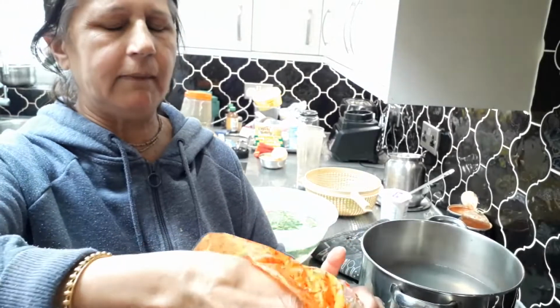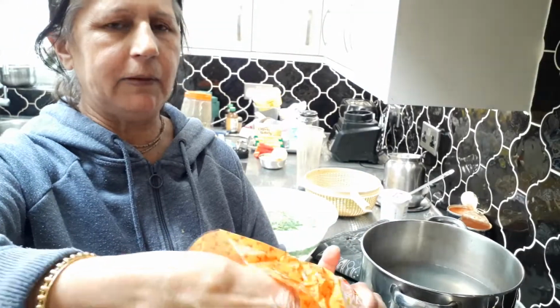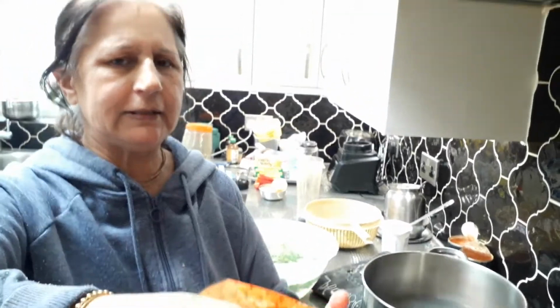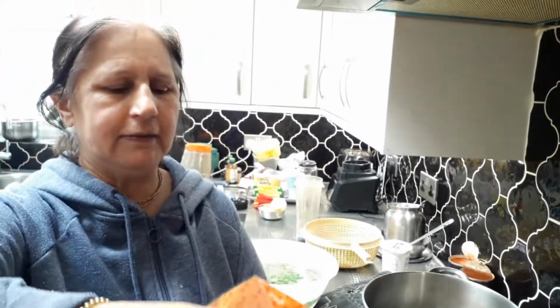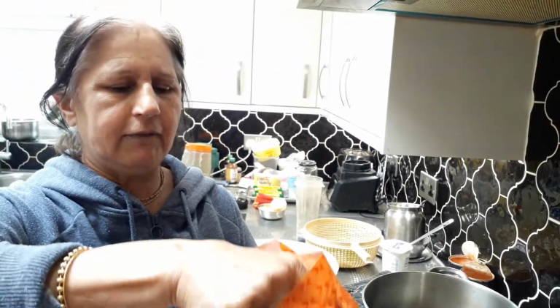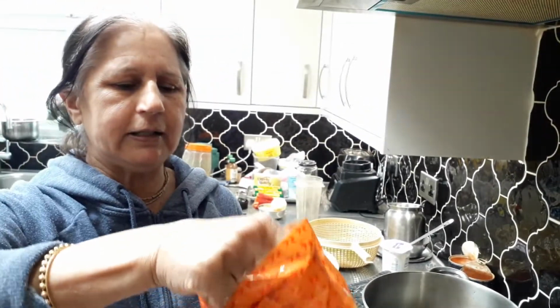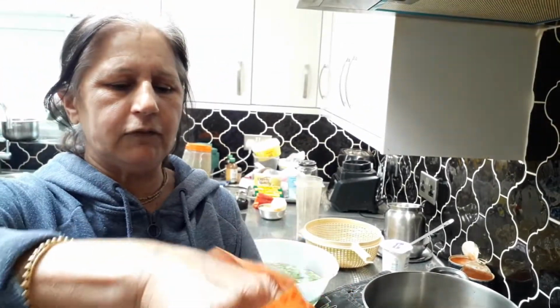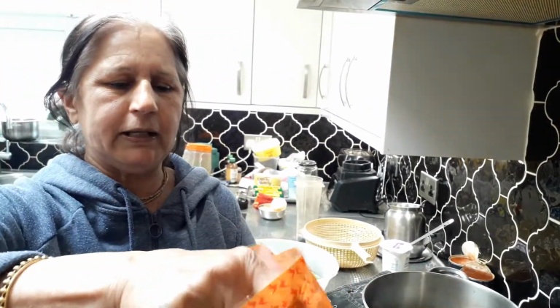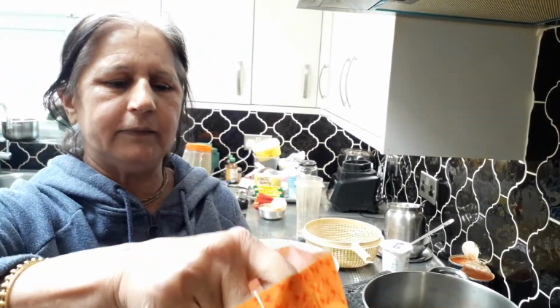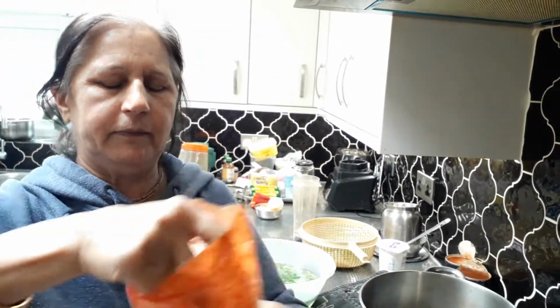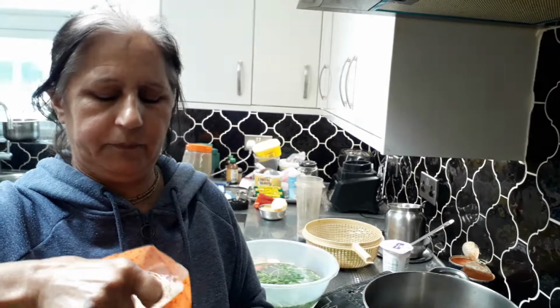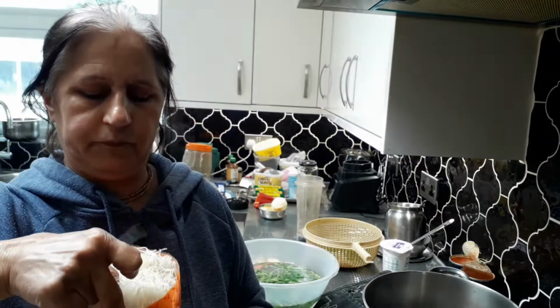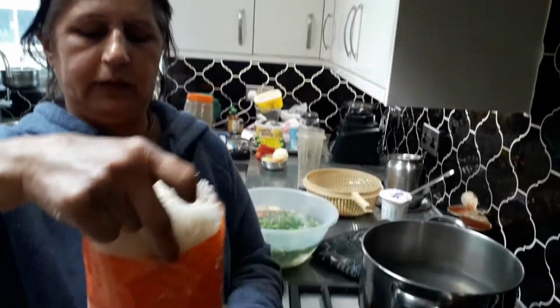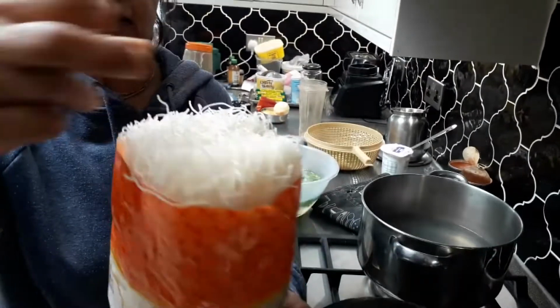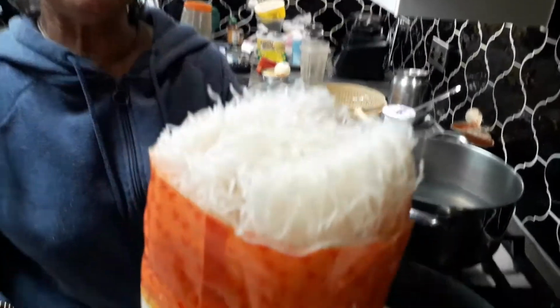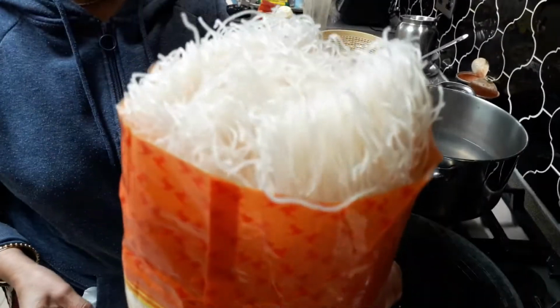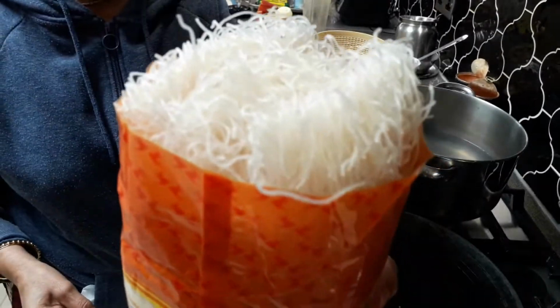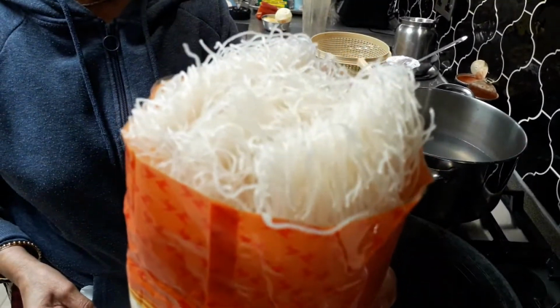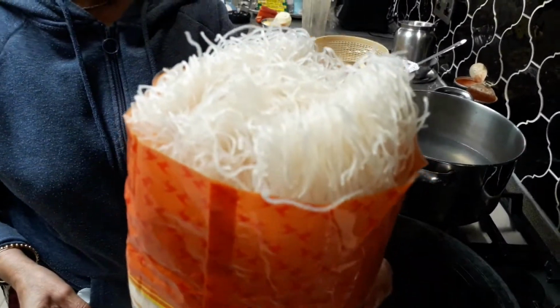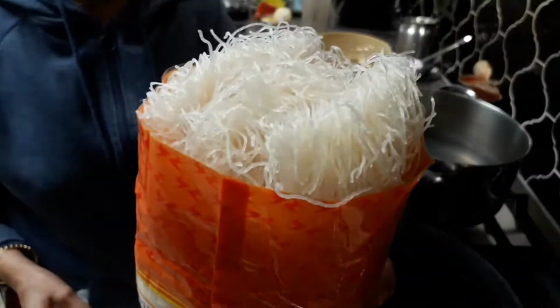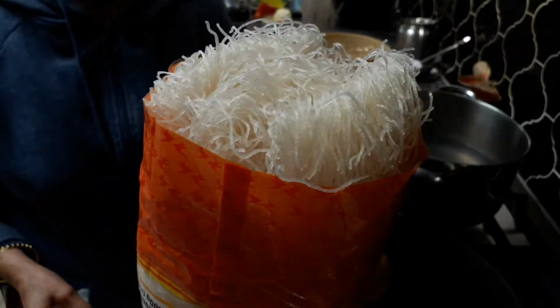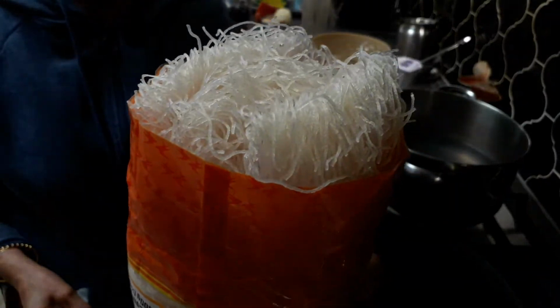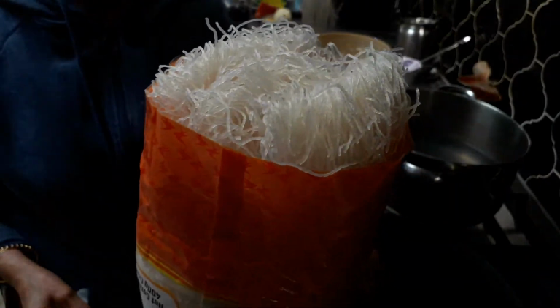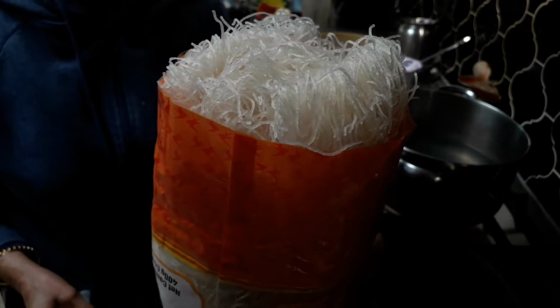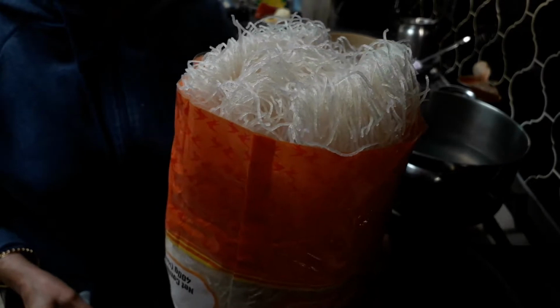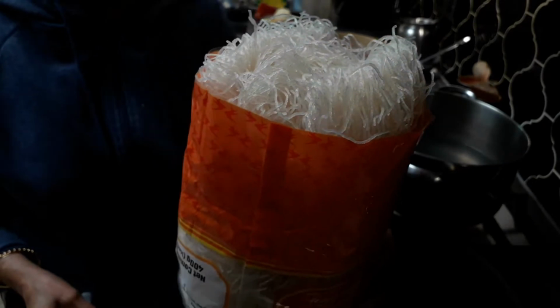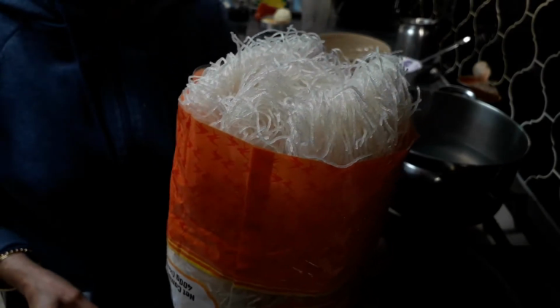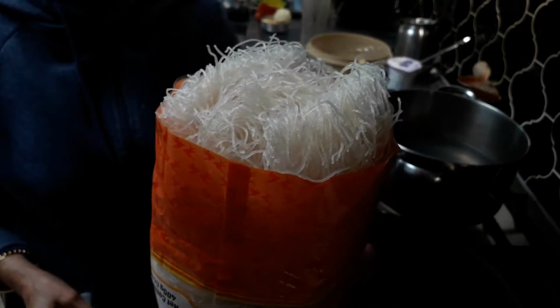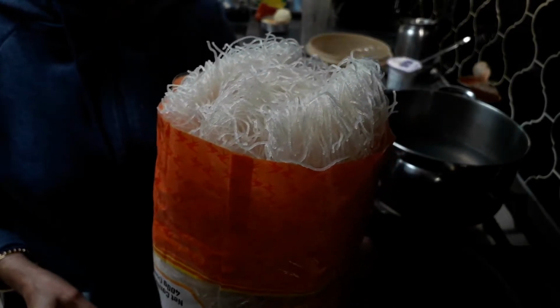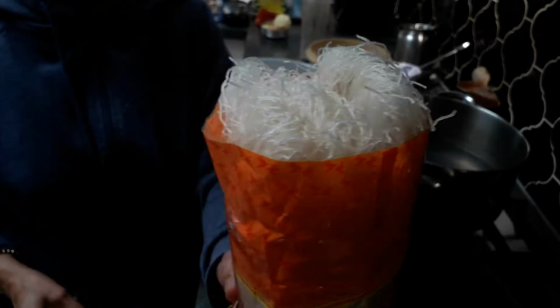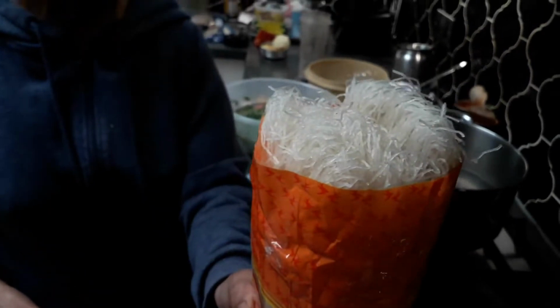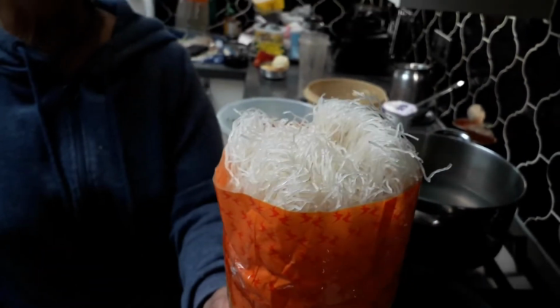They come like this — you can see these are very, very thin noodles. The other noodles that come are more for a Chinese dish, but this is the thin noodle you want.